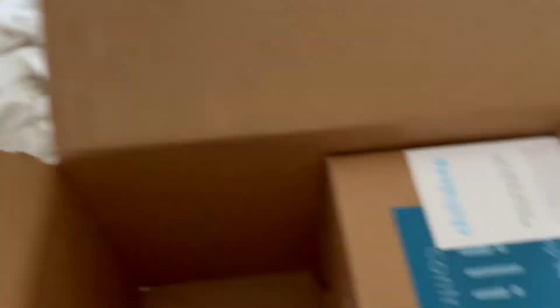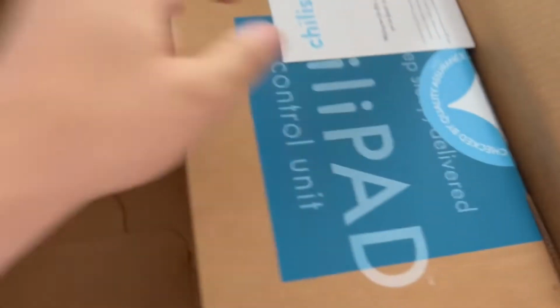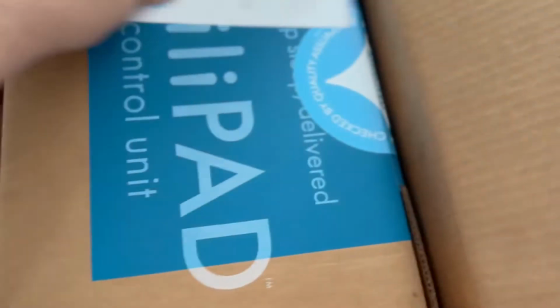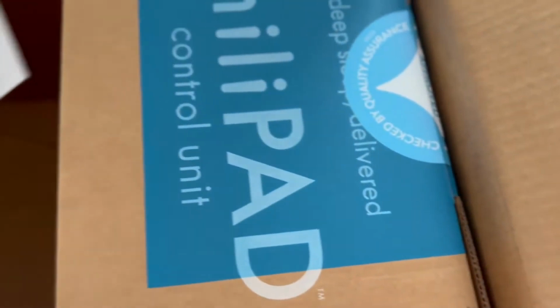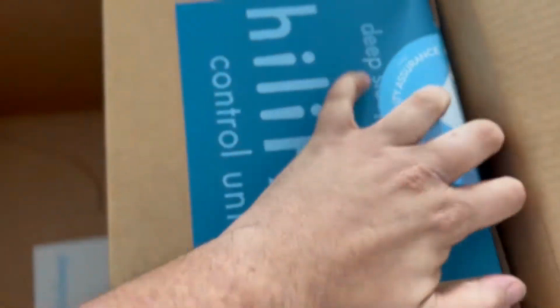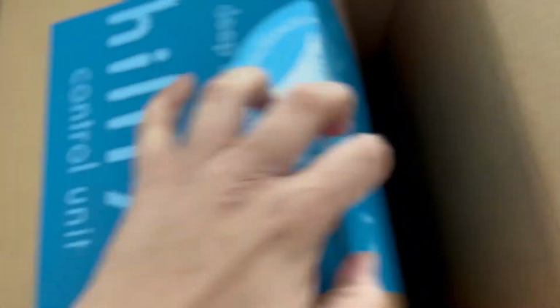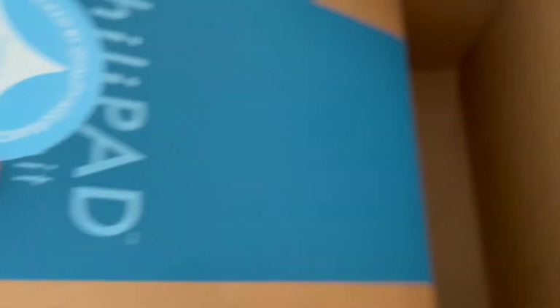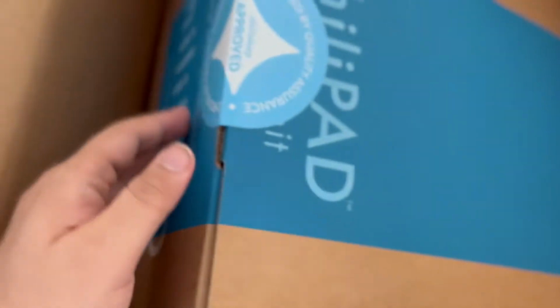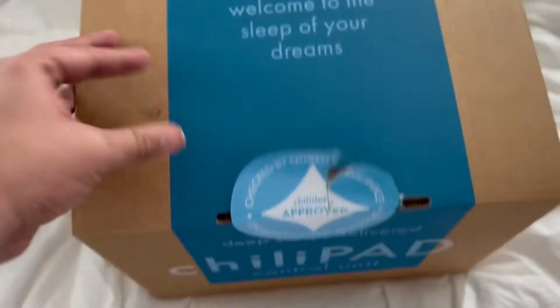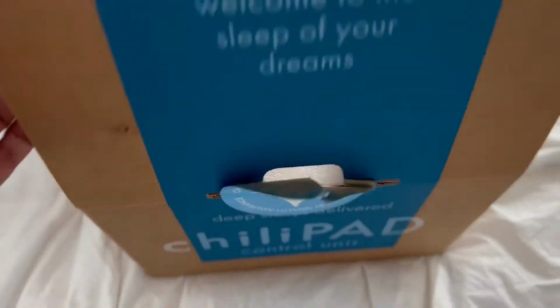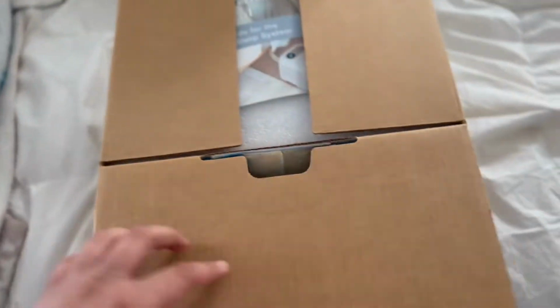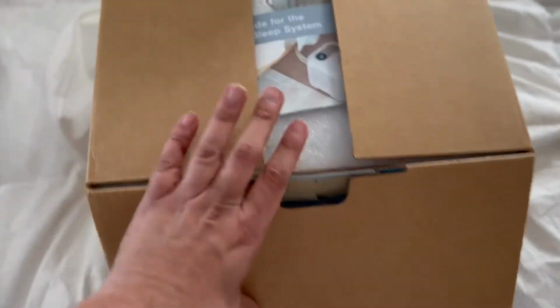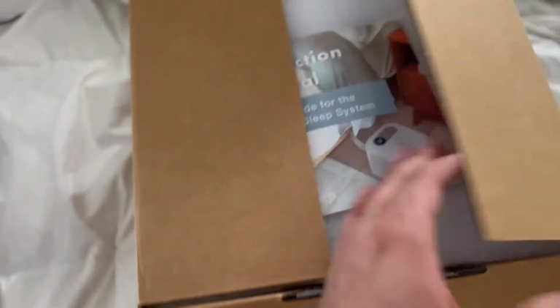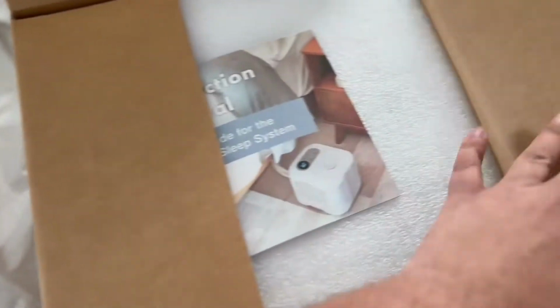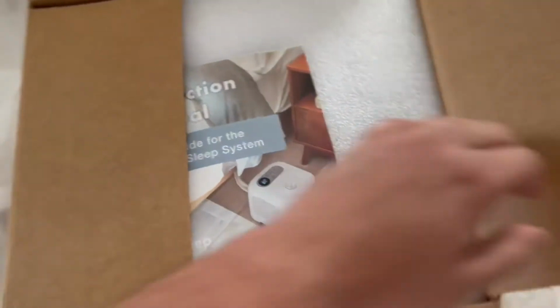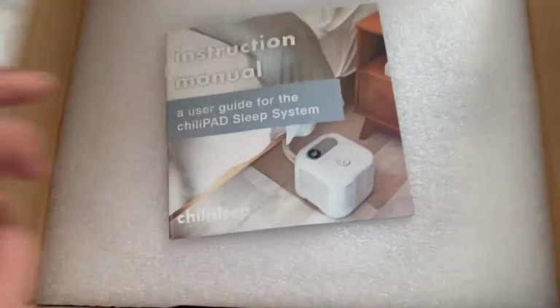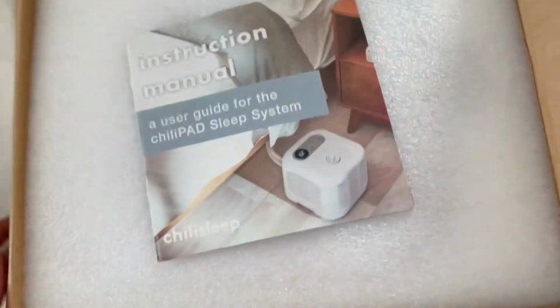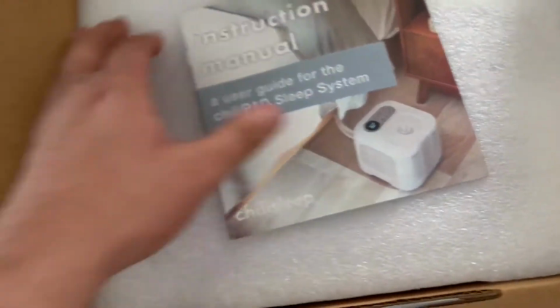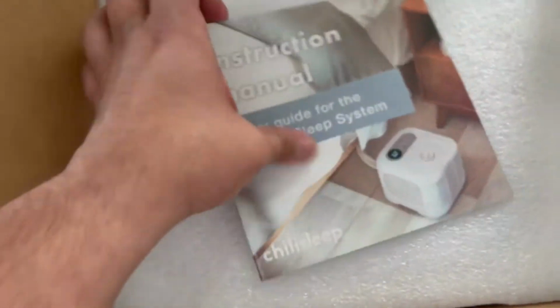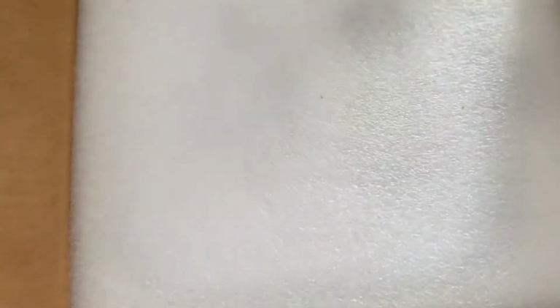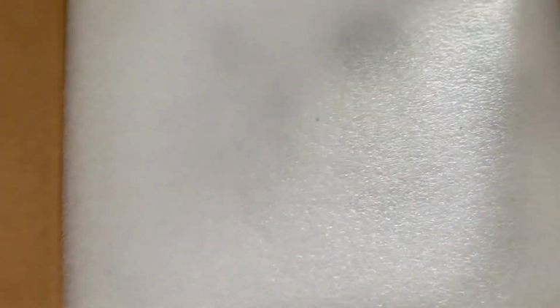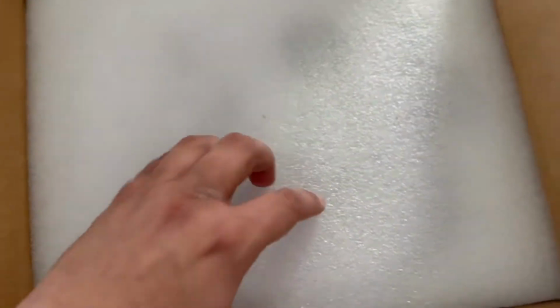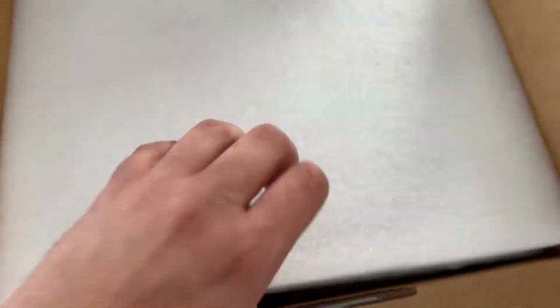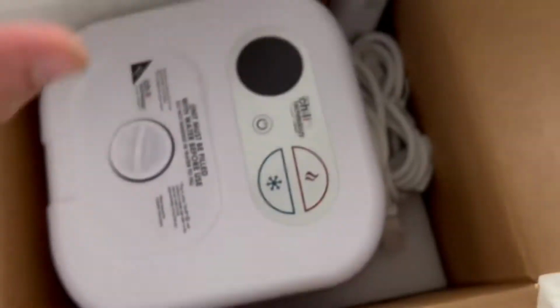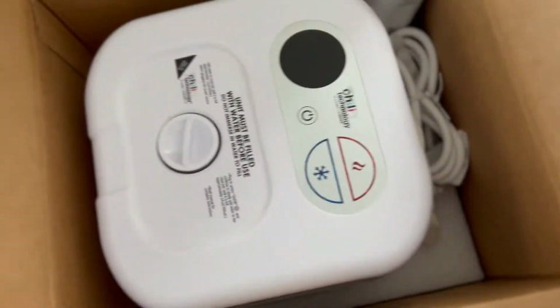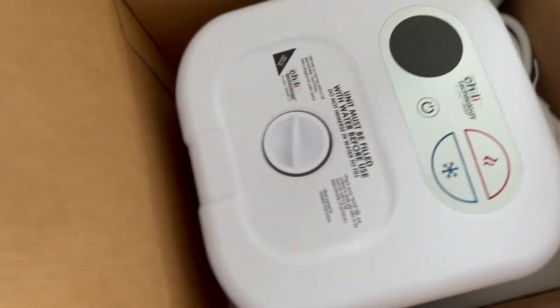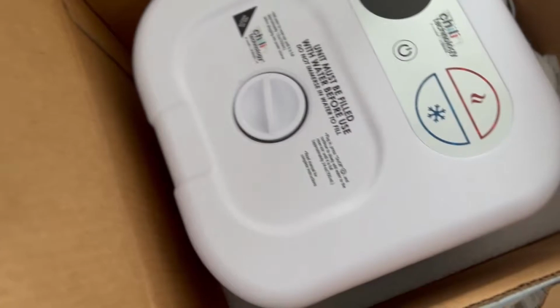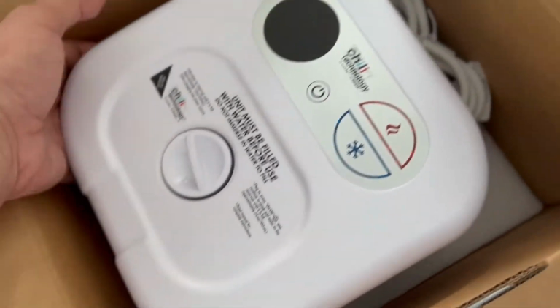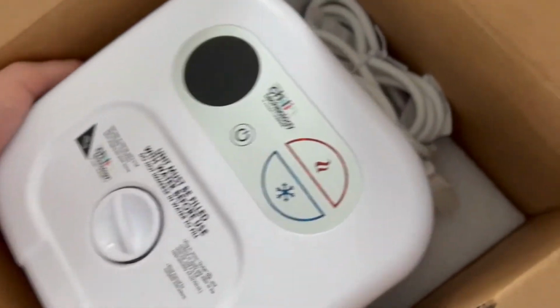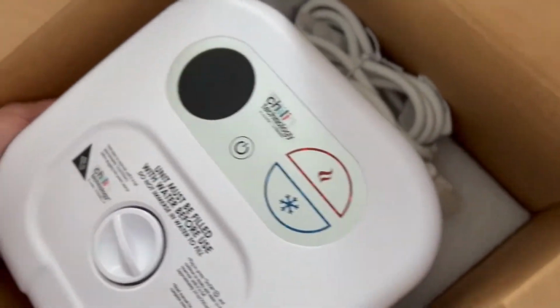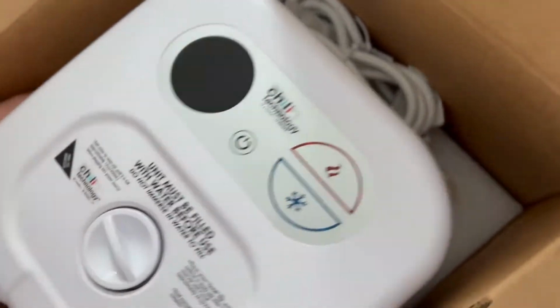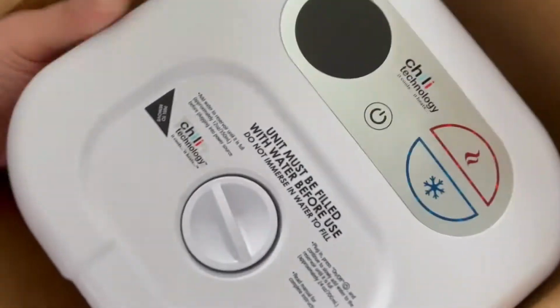Right now we're taking the actual blanket — this actually wraps around your bed. And then this is the actual module that you would keep on the side of your bed. This is what controls the temperature, so you can make it cooler or warmer depending on whatever your needs are, and you just plug it in.